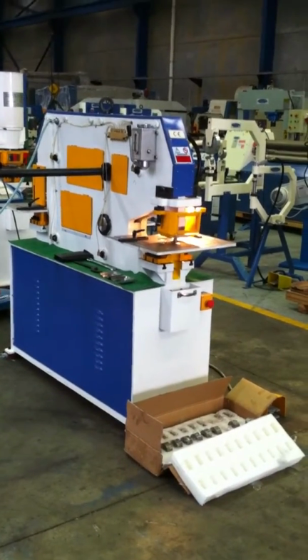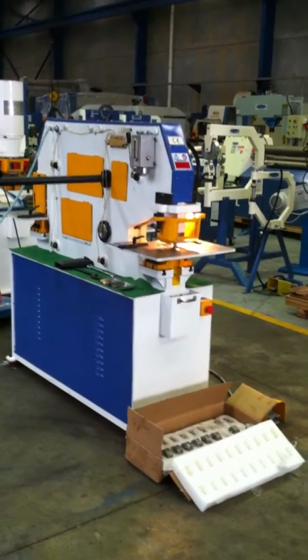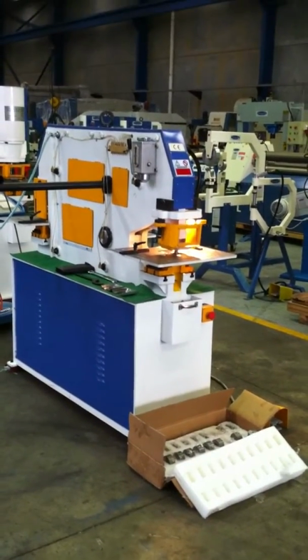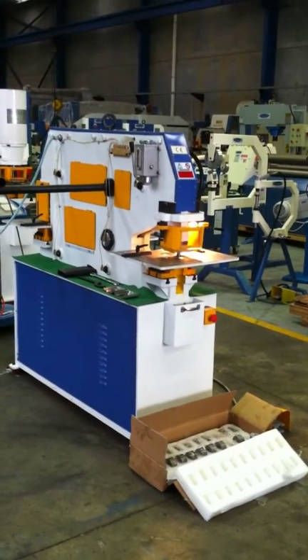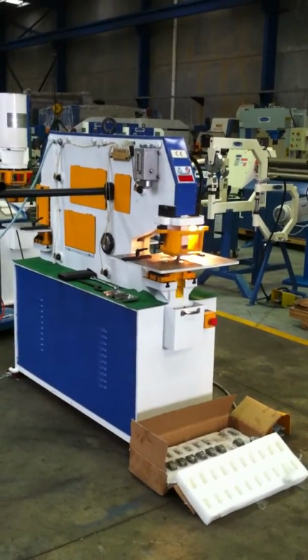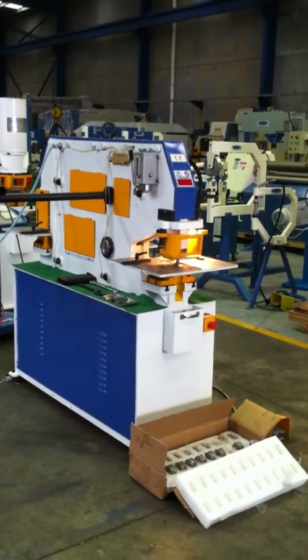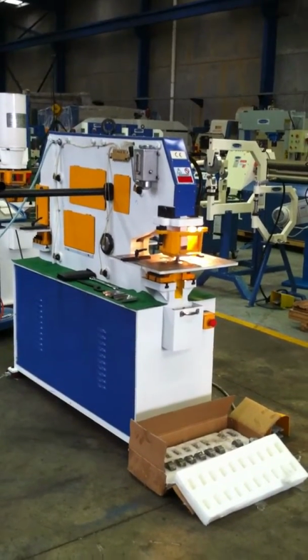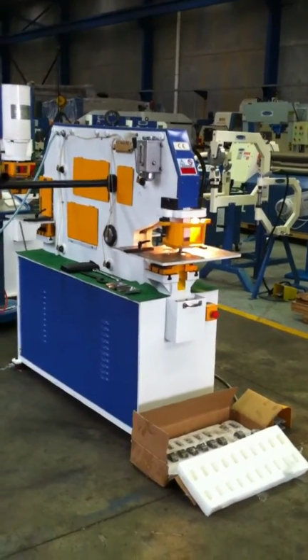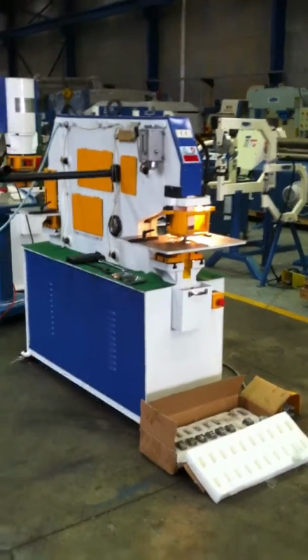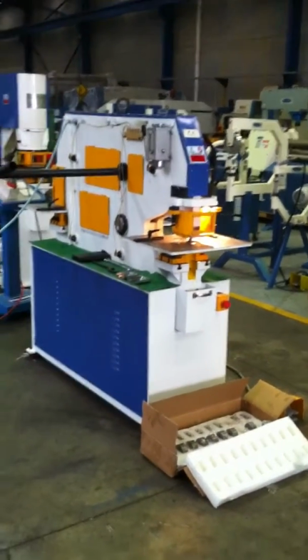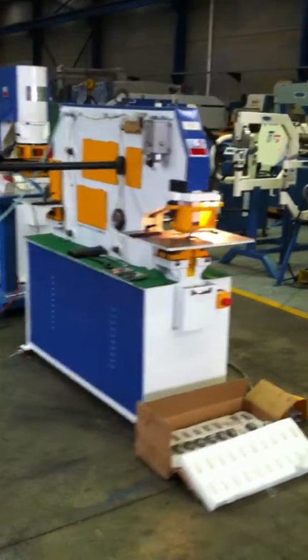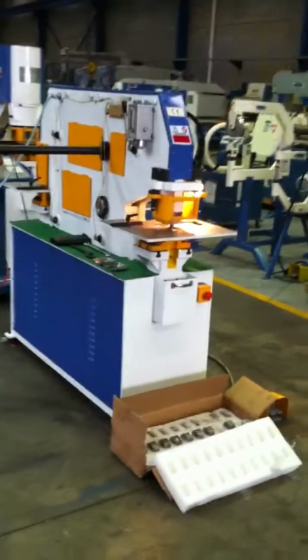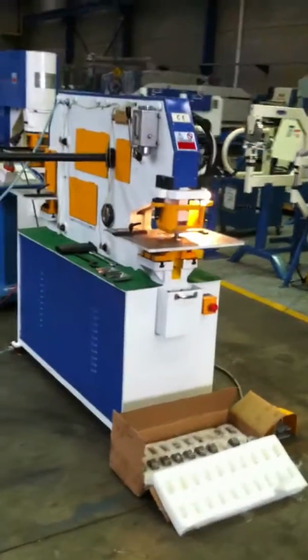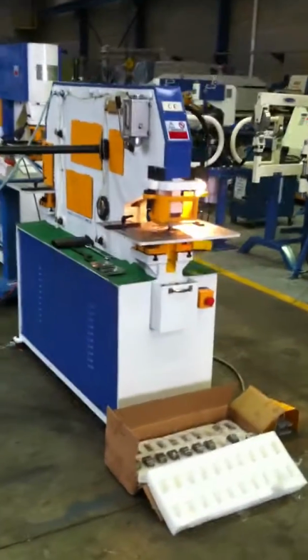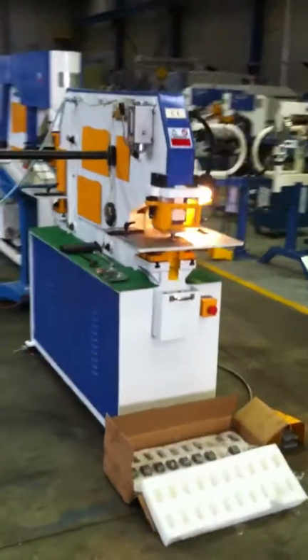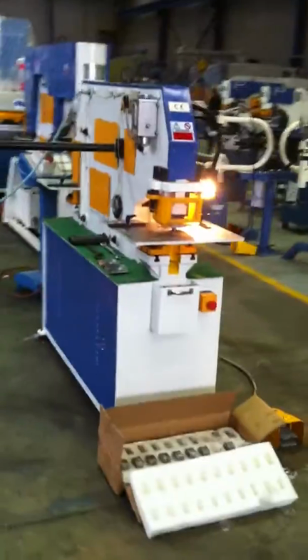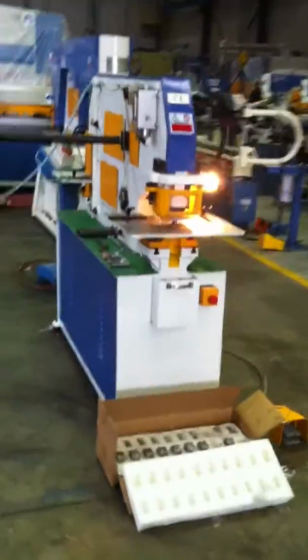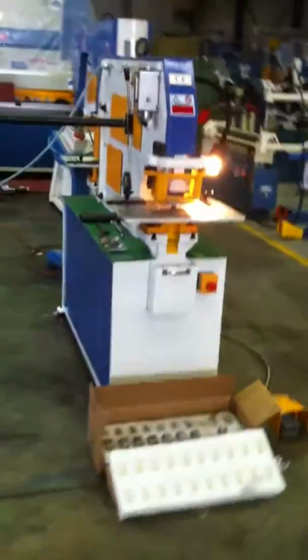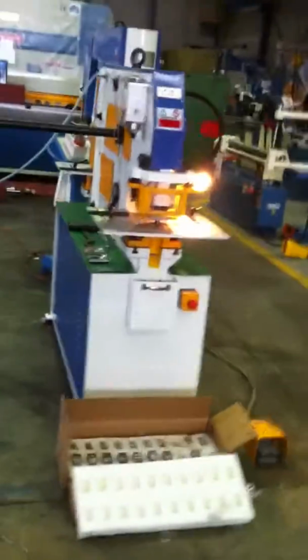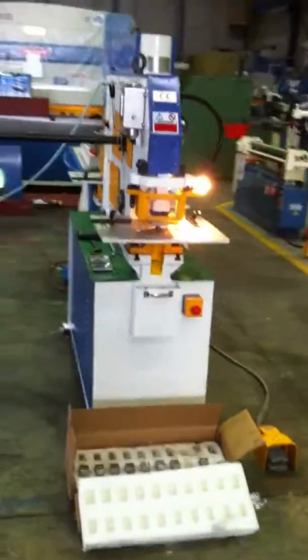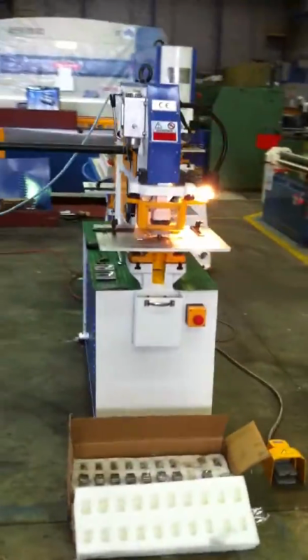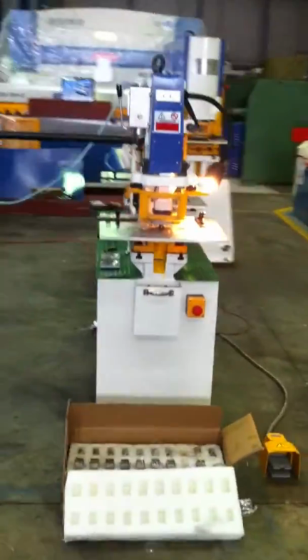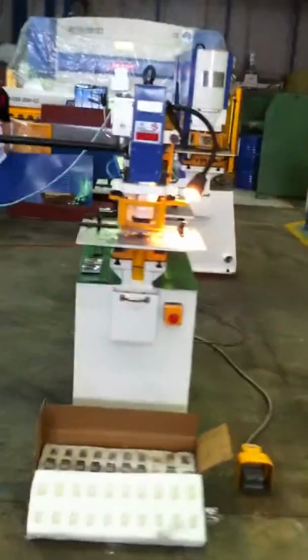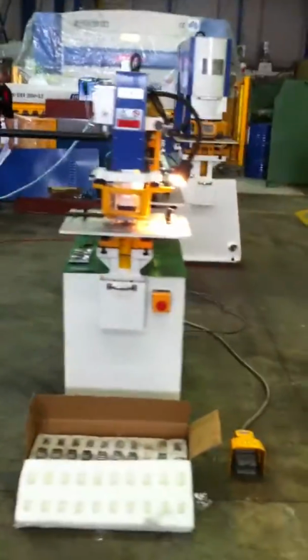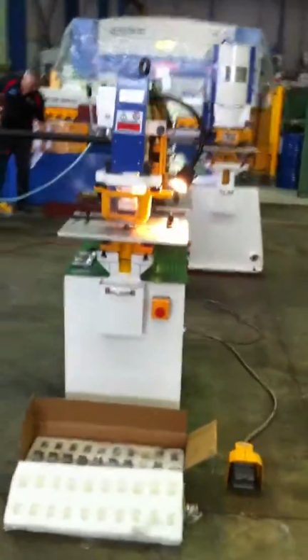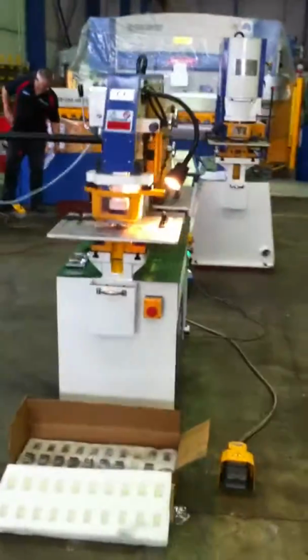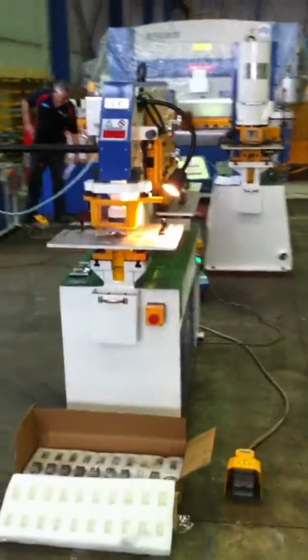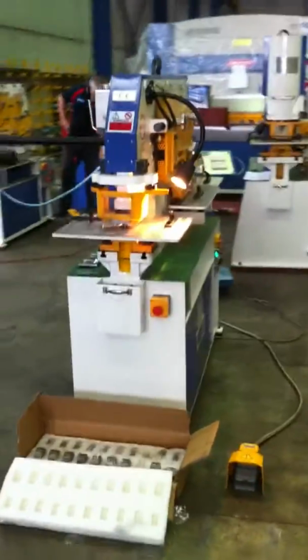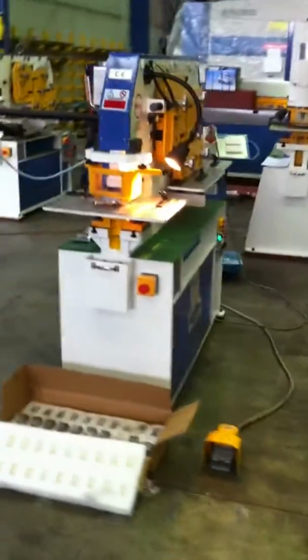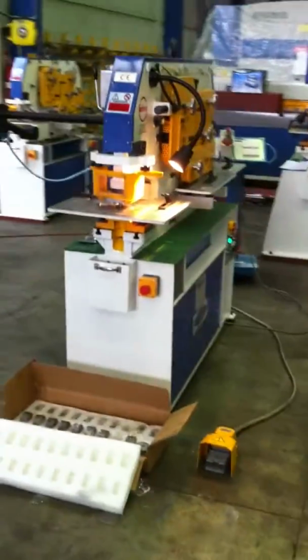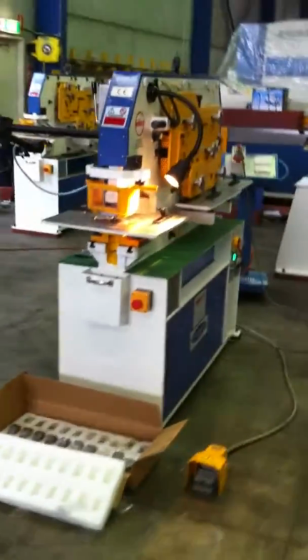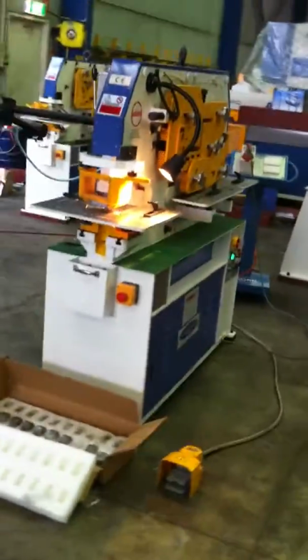Fully fitted with Italian ATOS hydraulics, these machines are pre-commissioned, come with a full 12 month warranty and are ready to go.